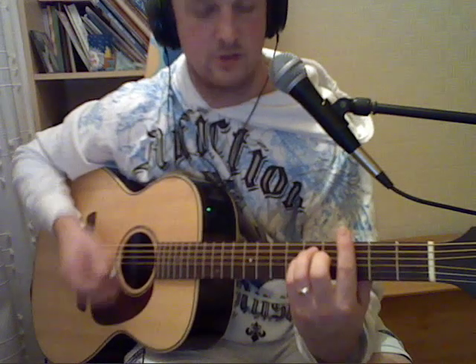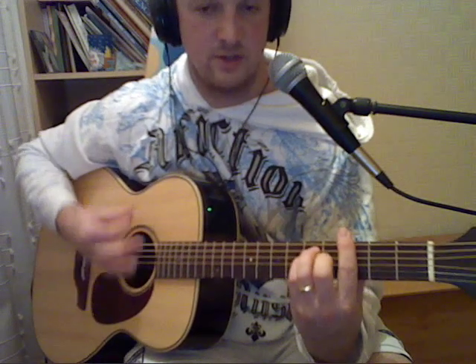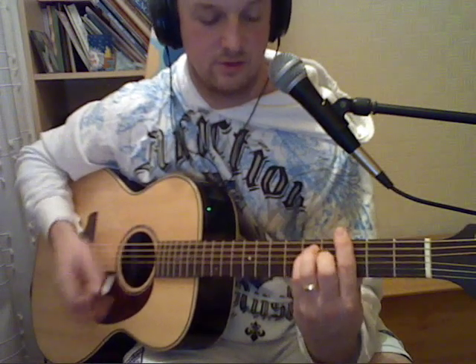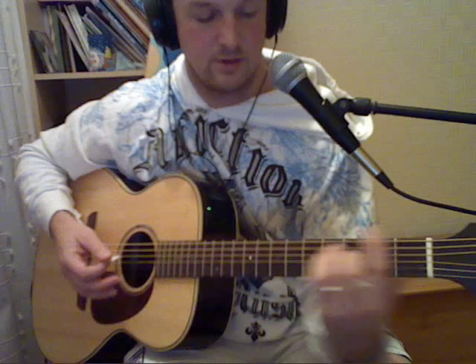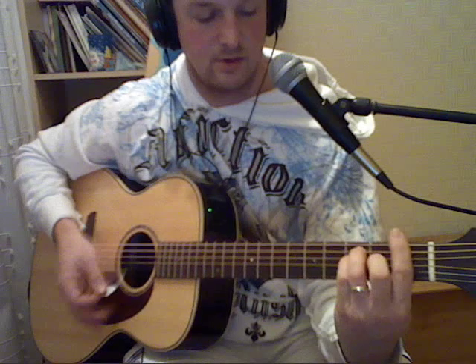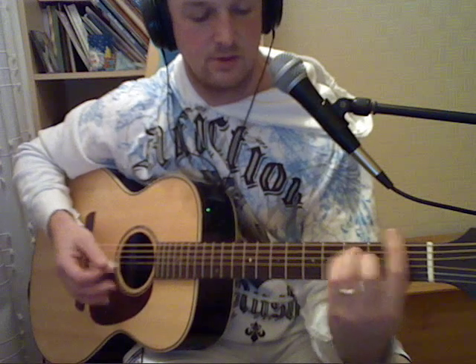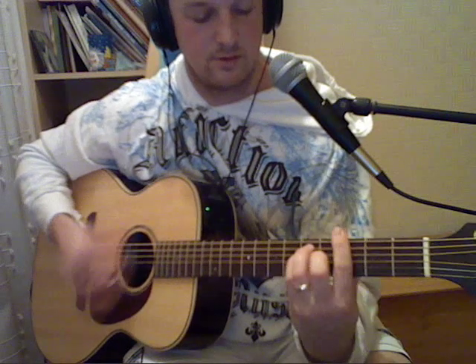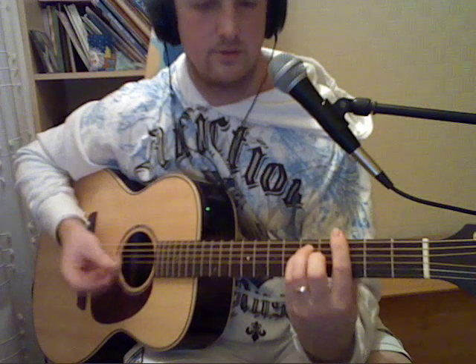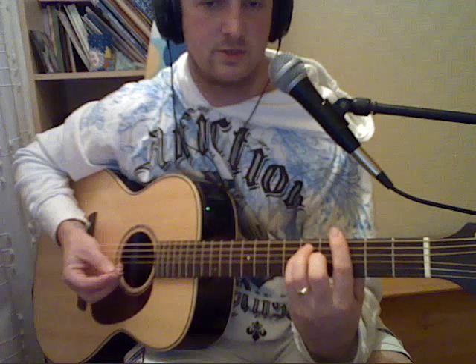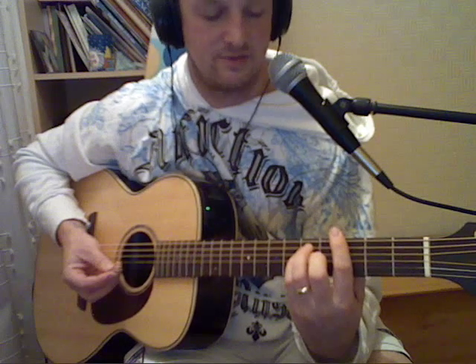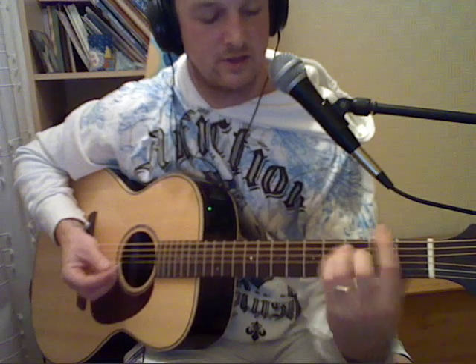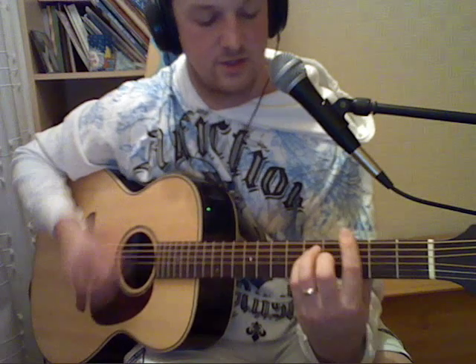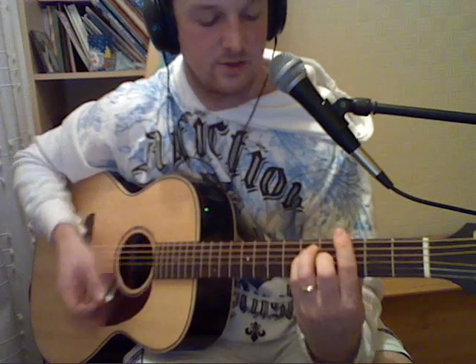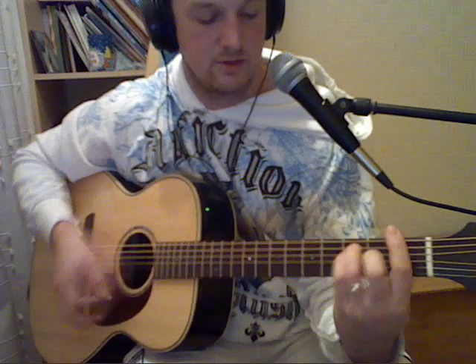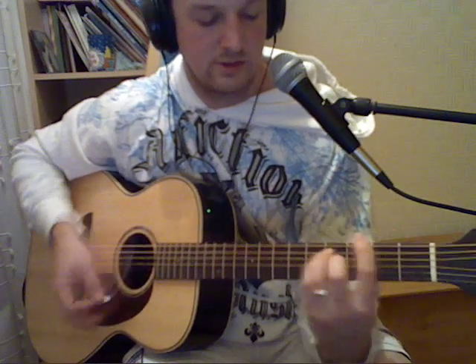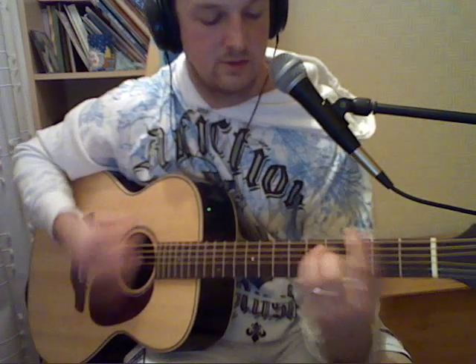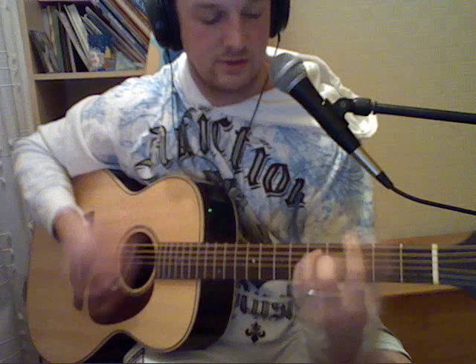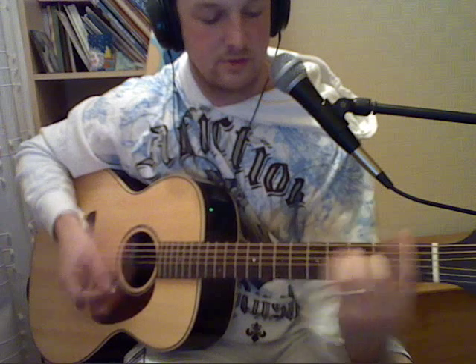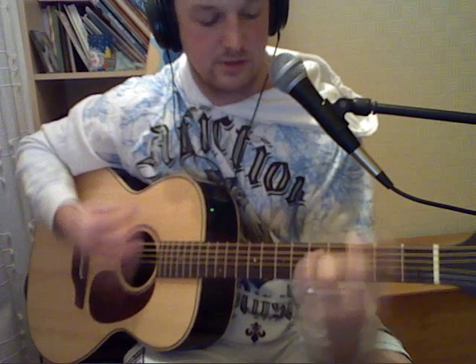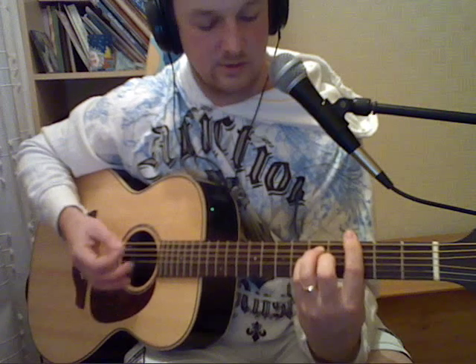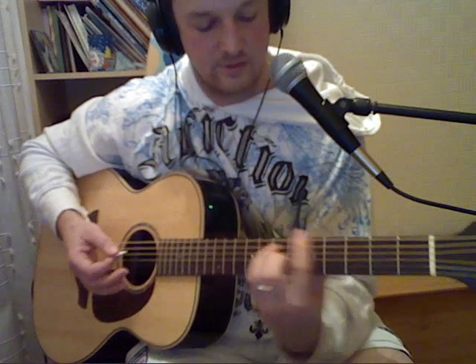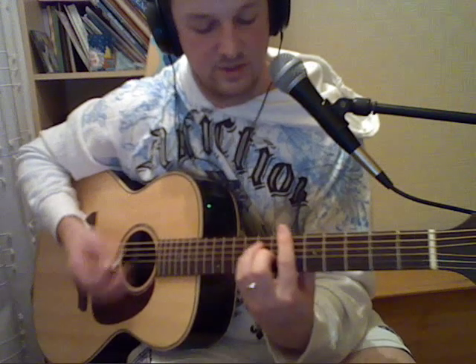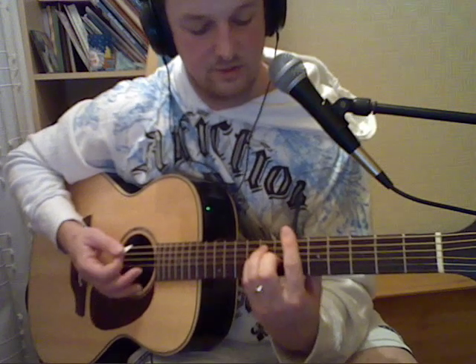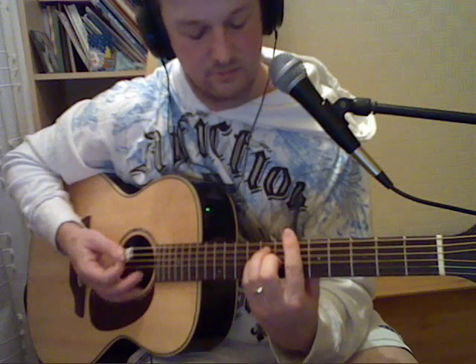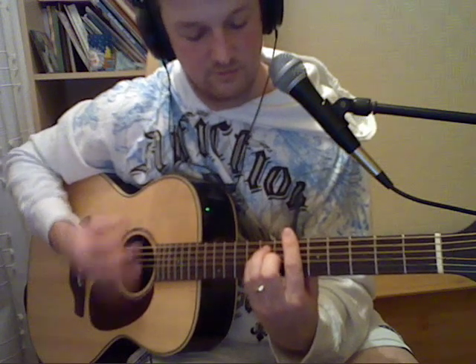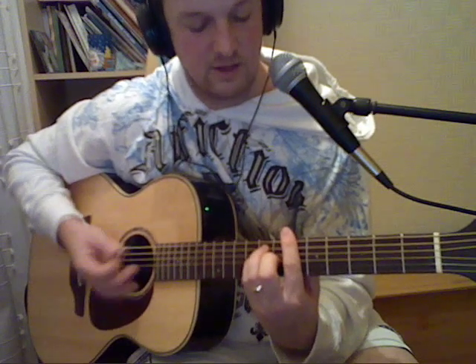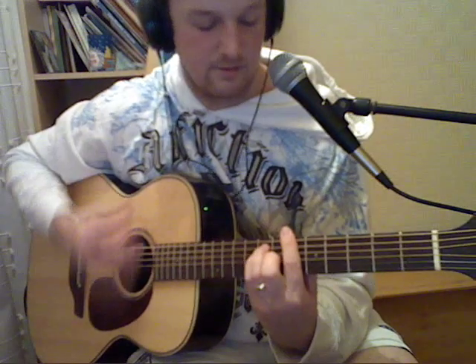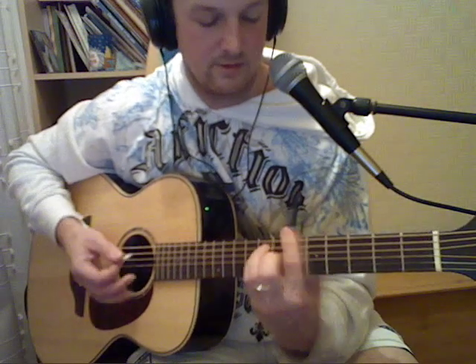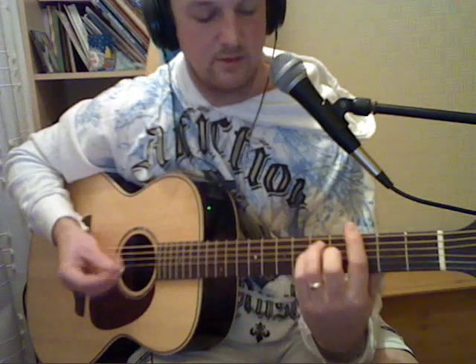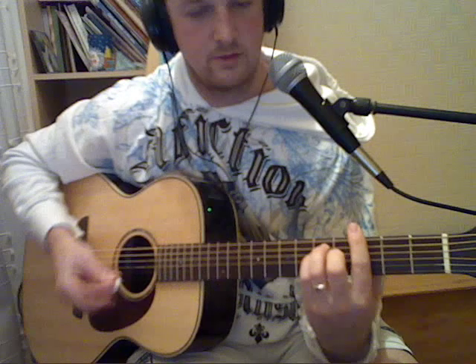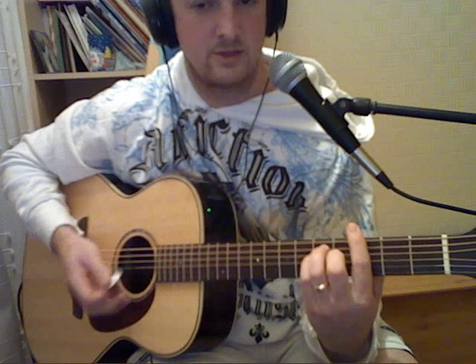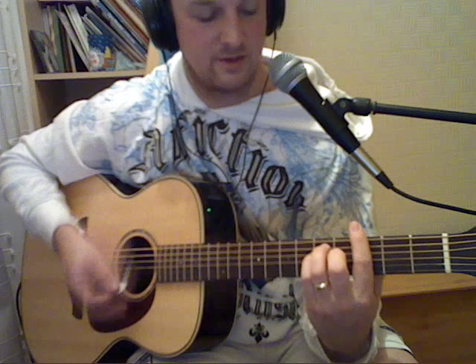It starts with a G, down to F, slide up to G. Then up to B flat, down to F again.